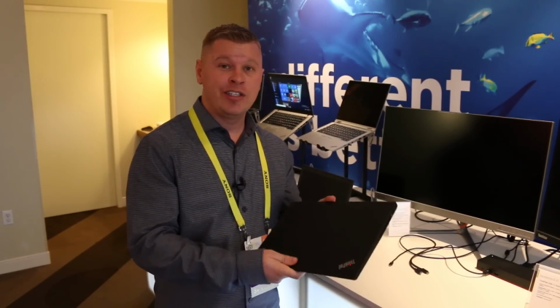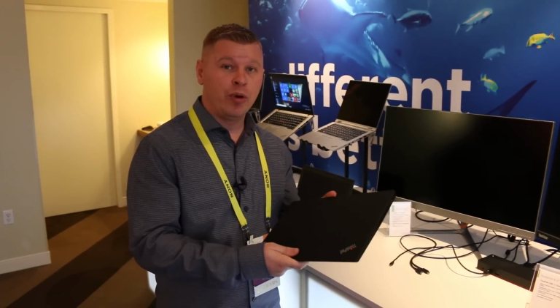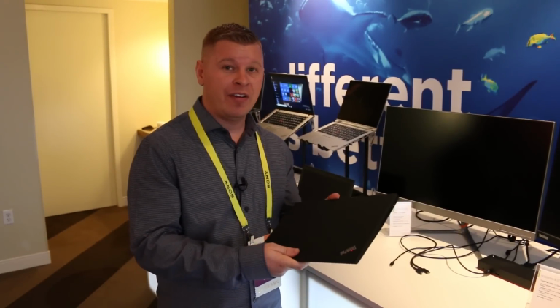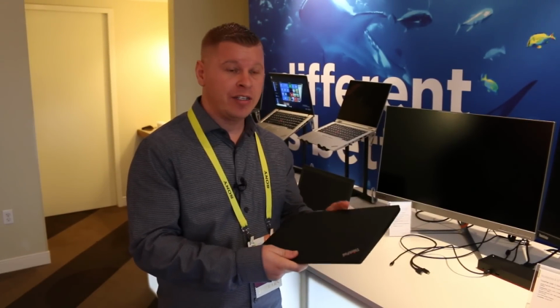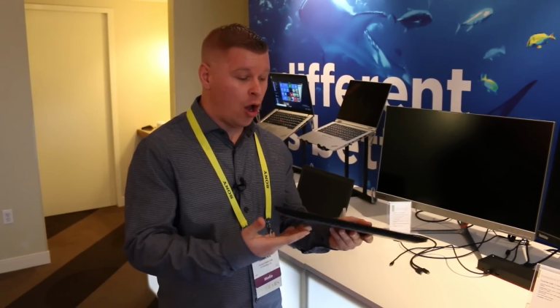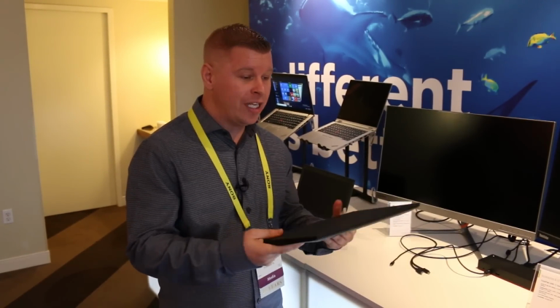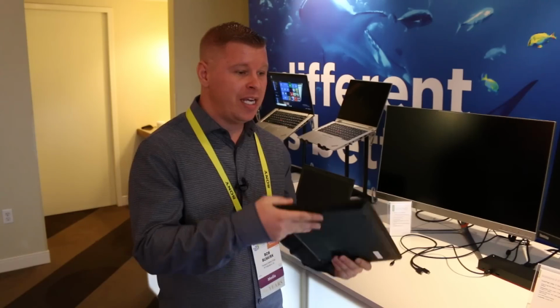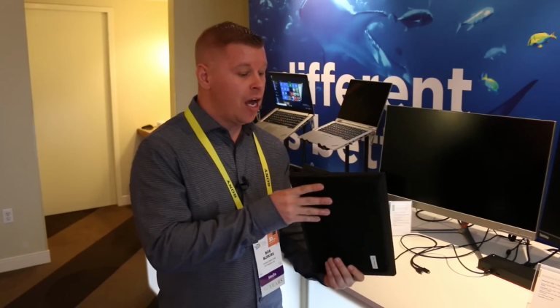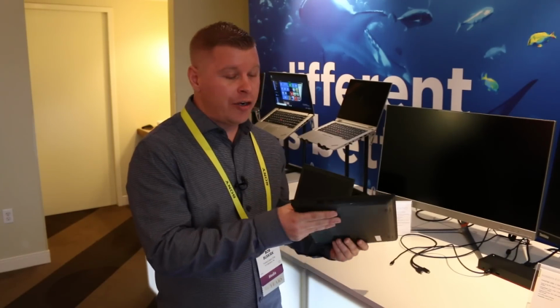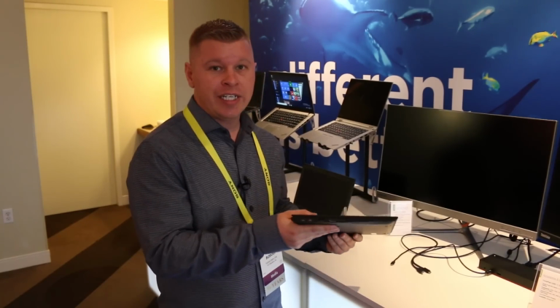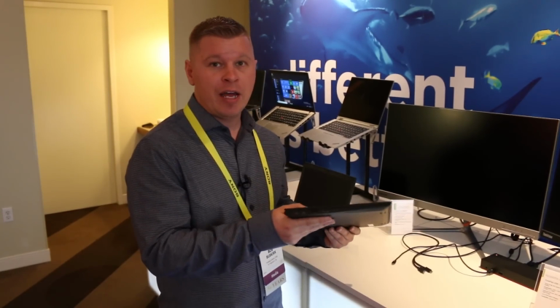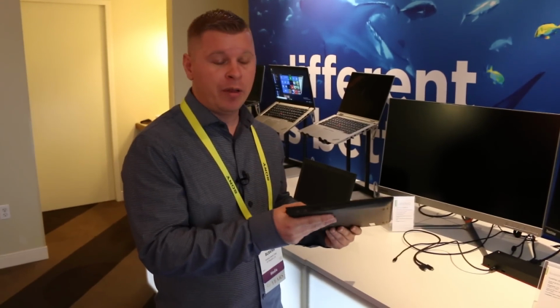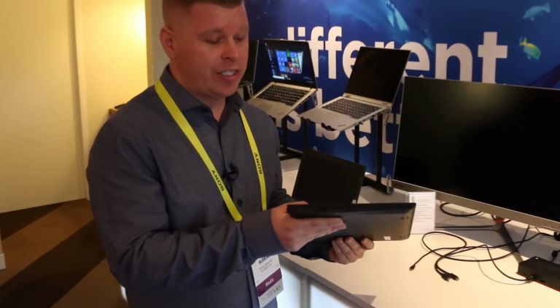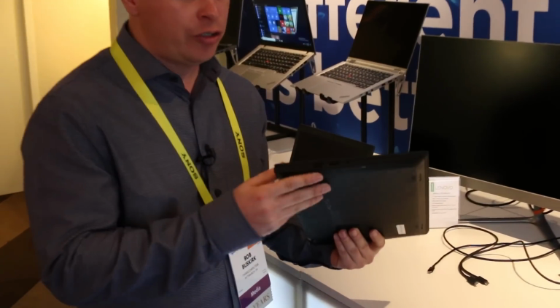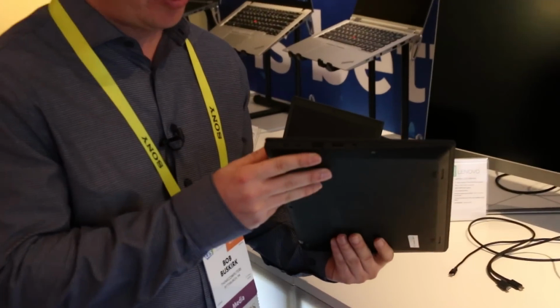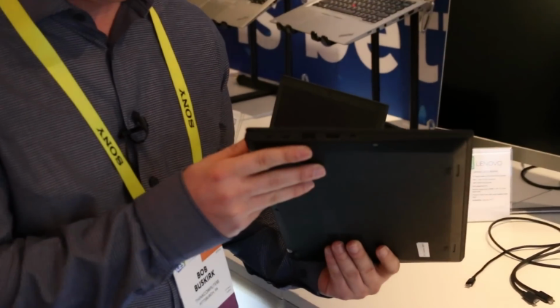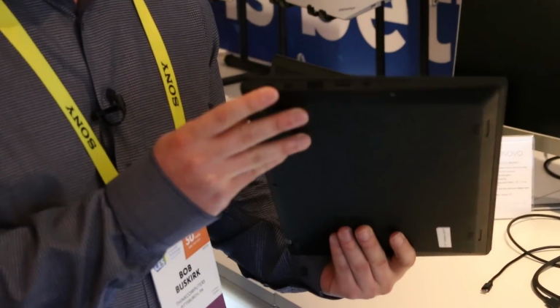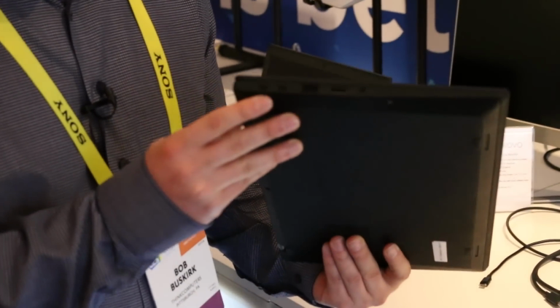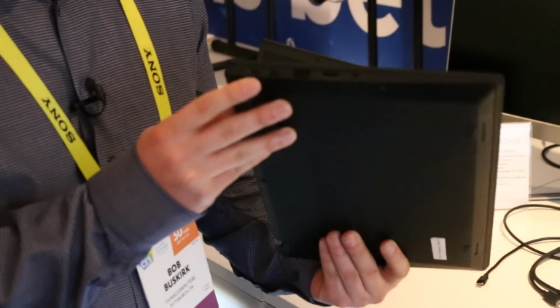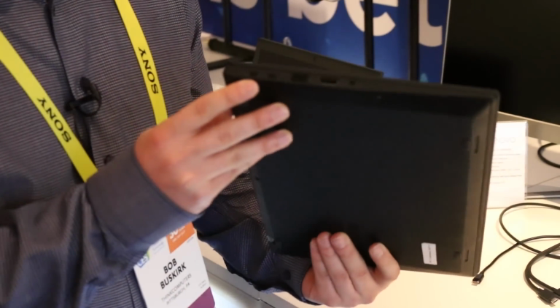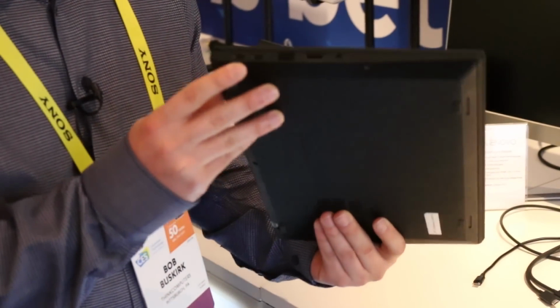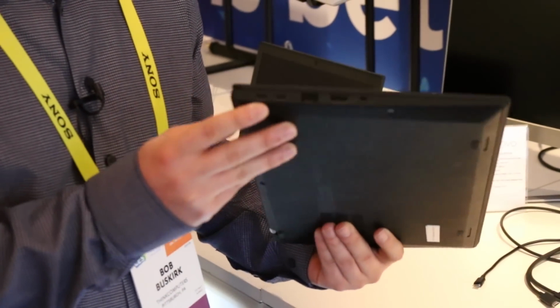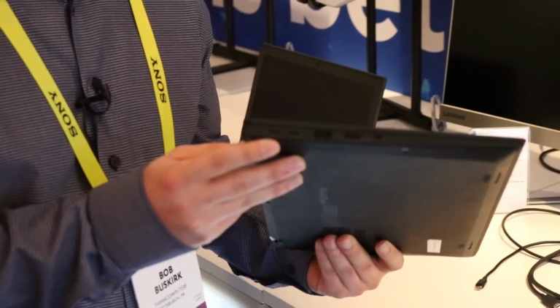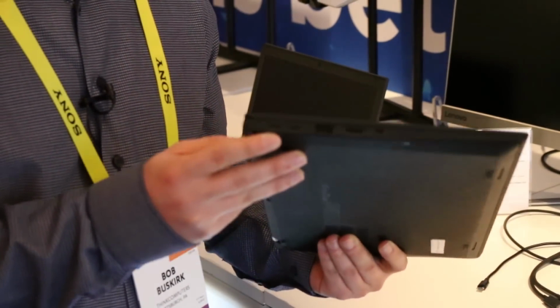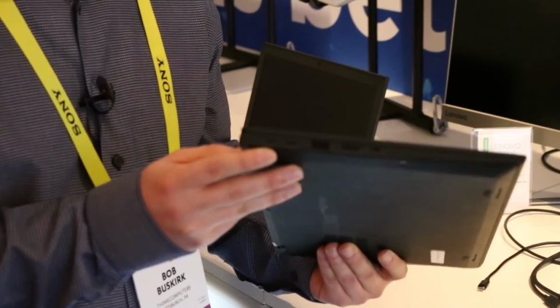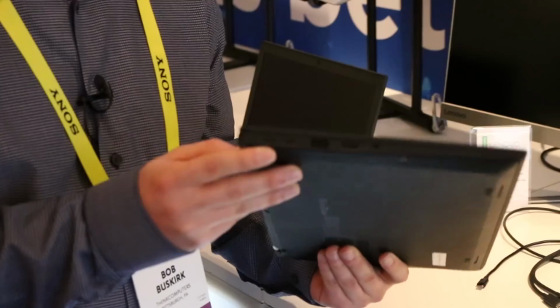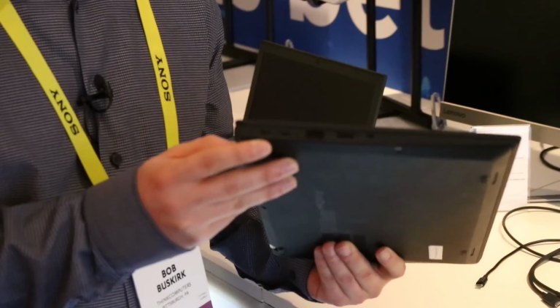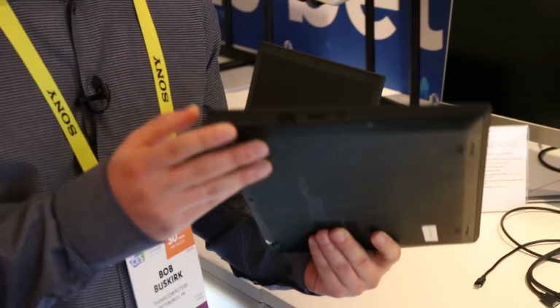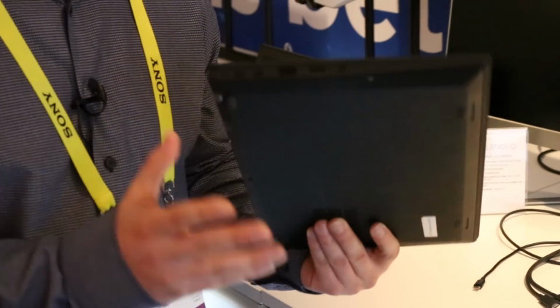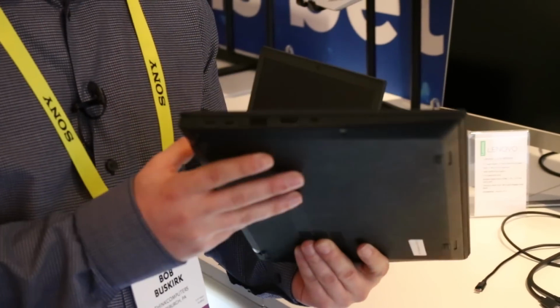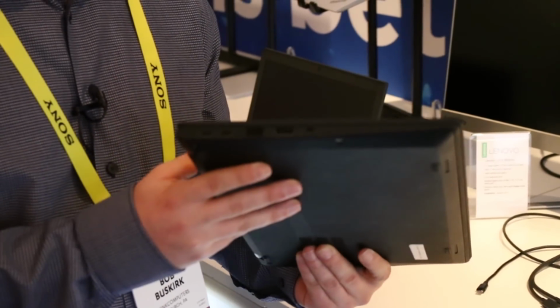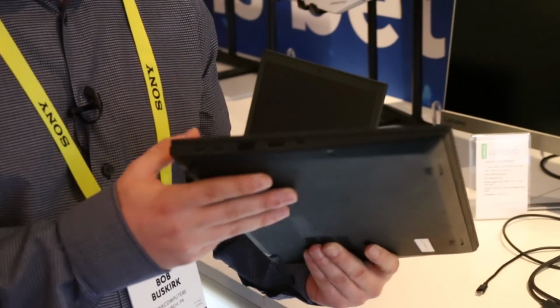It is 2.5 pounds and only under 16 millimeters thin, so super thin. Here you can see we have two USB Type-C Thunderbolt ports, so tons of connectivity there.